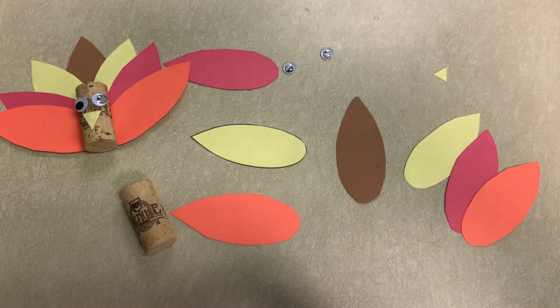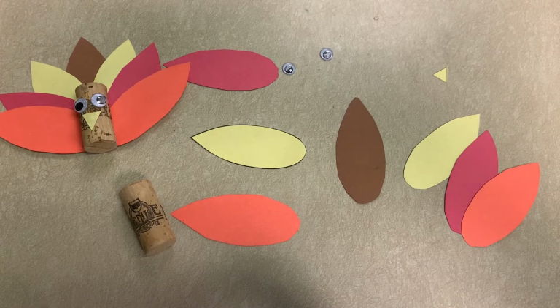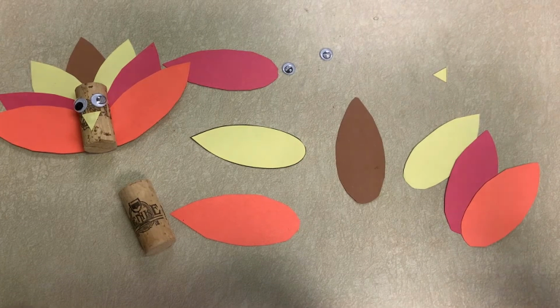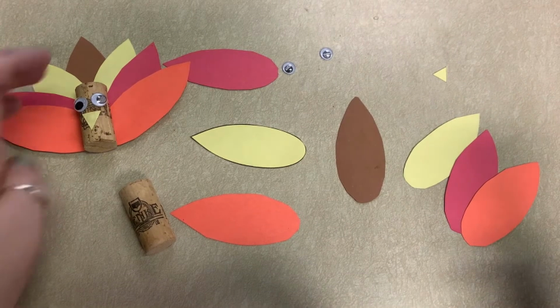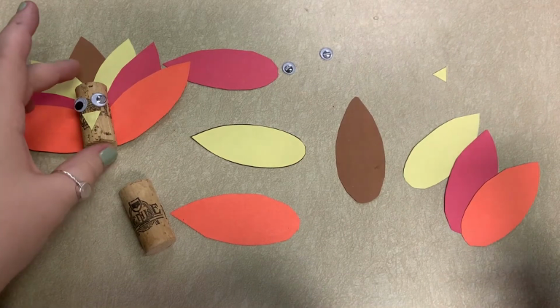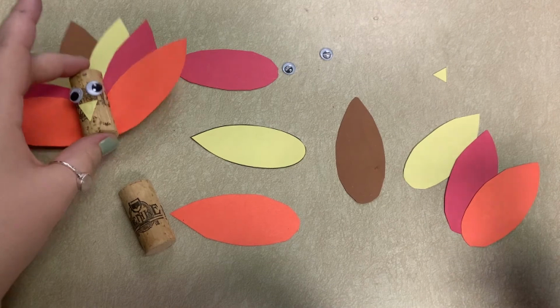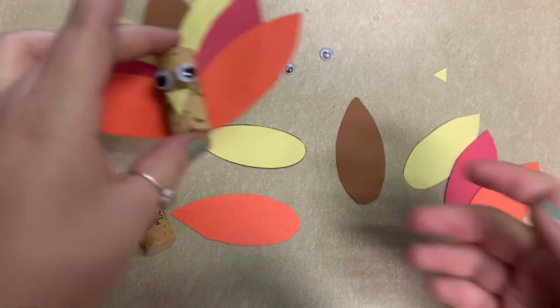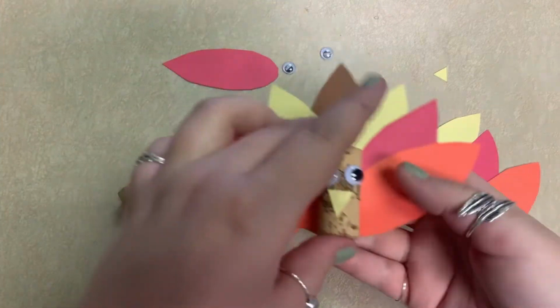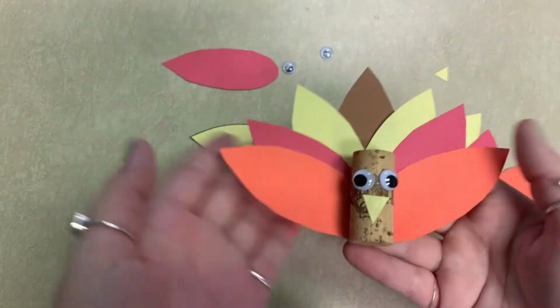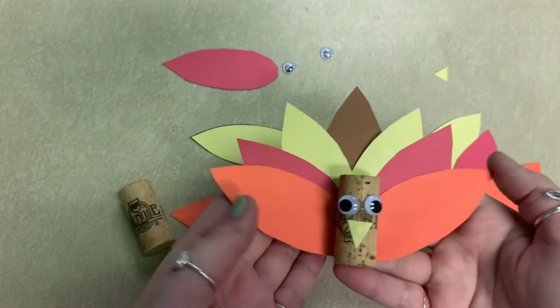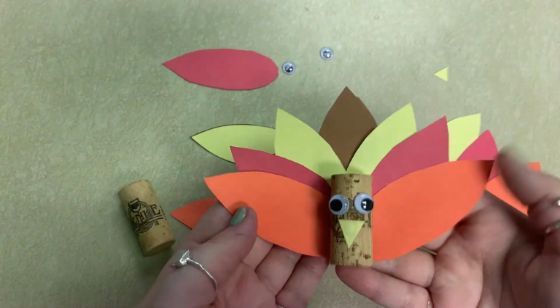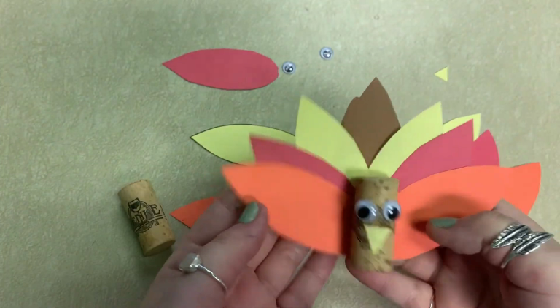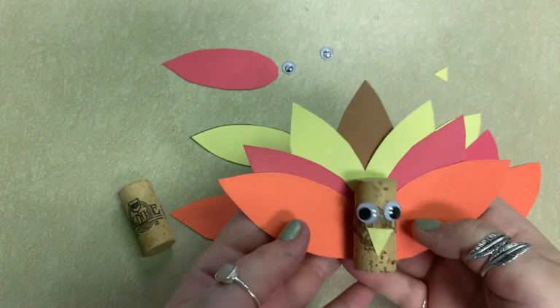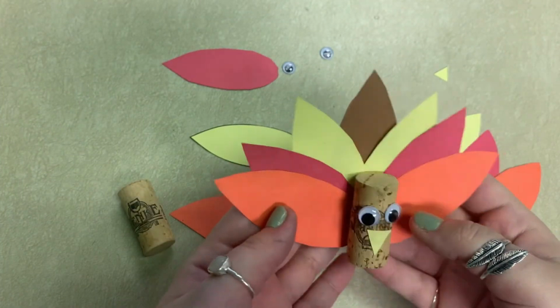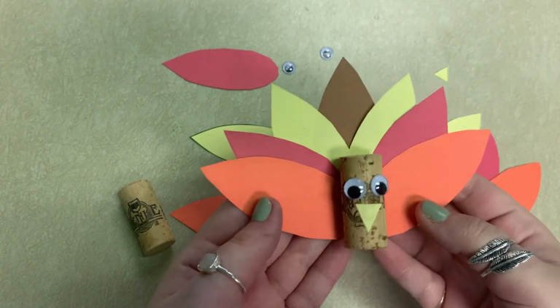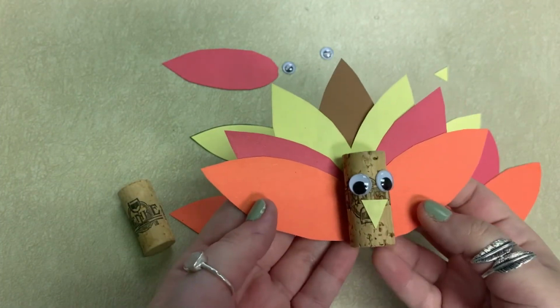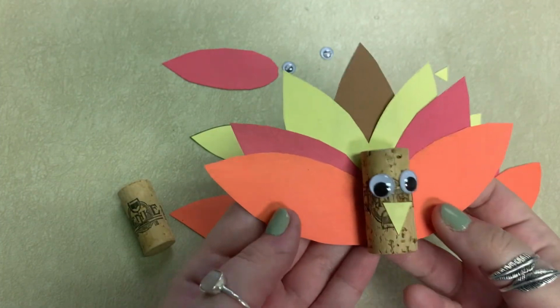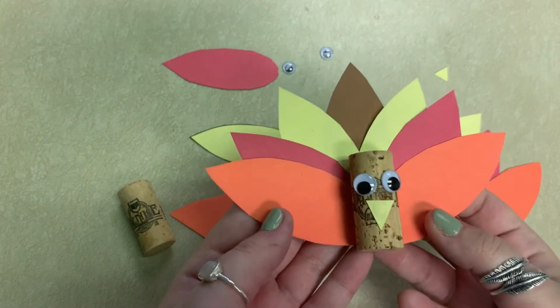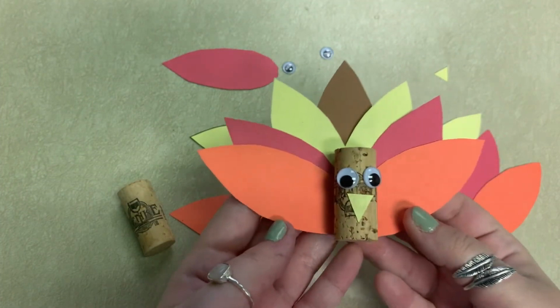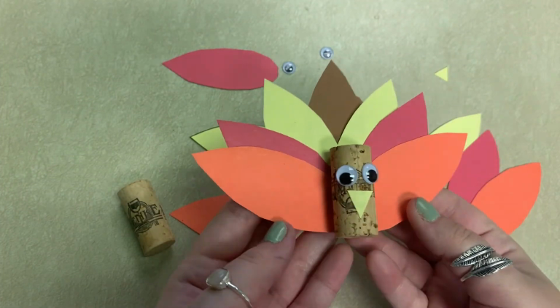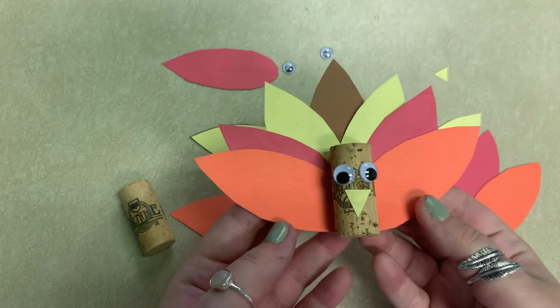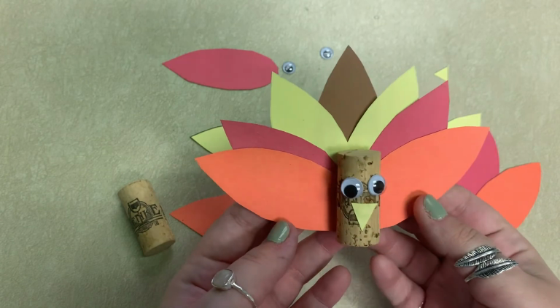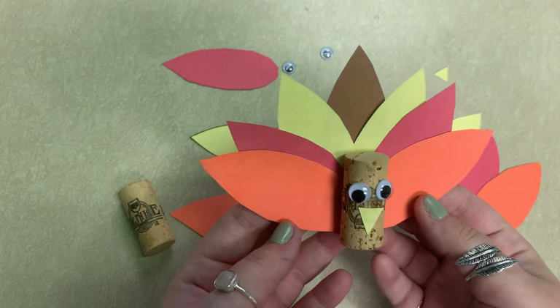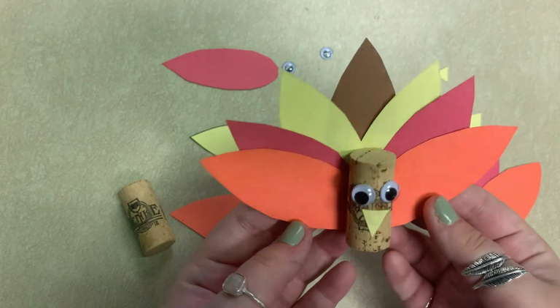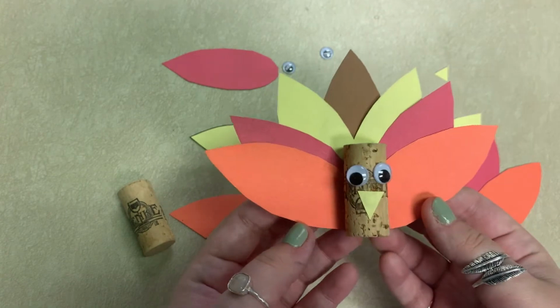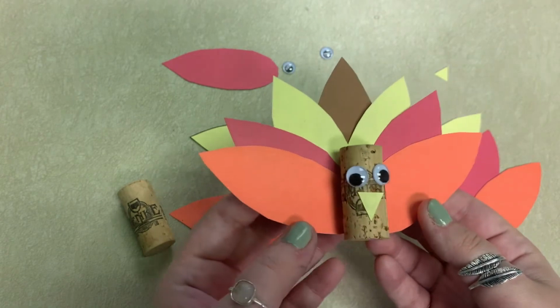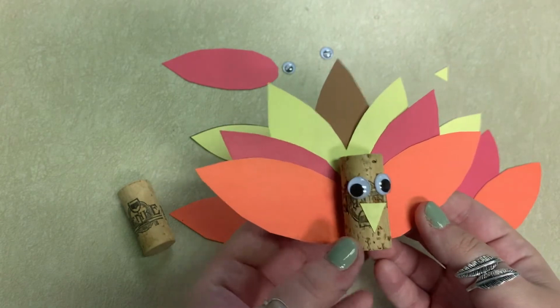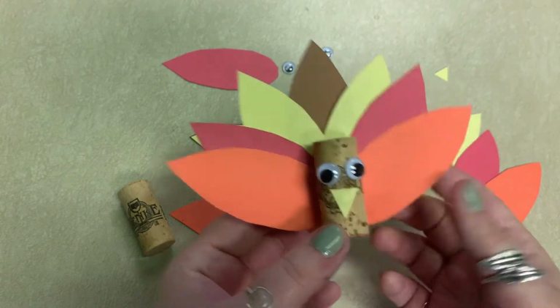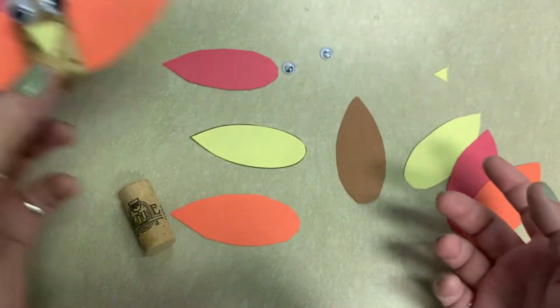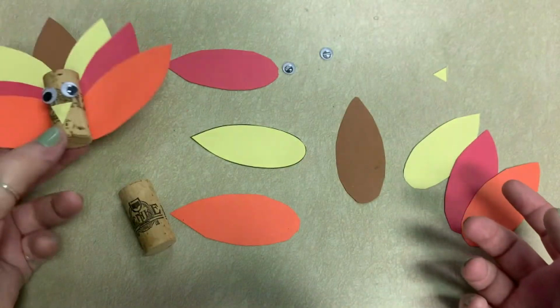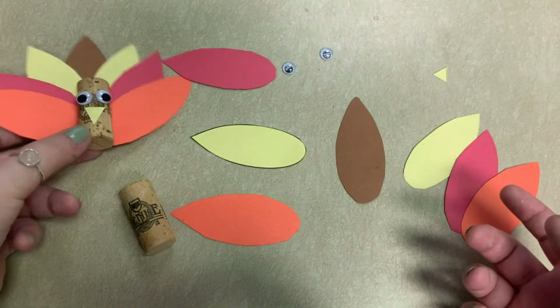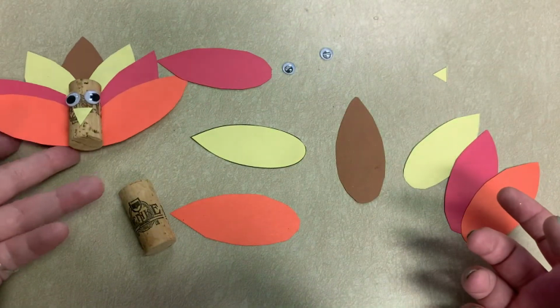All right everybody, this is the tutorial for how to make your cork and cute turkey. Call the library if you want a turkey craft kit — that will be available next week.